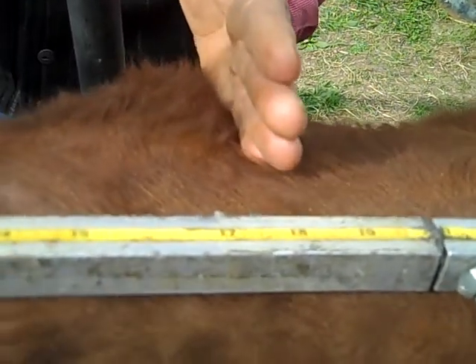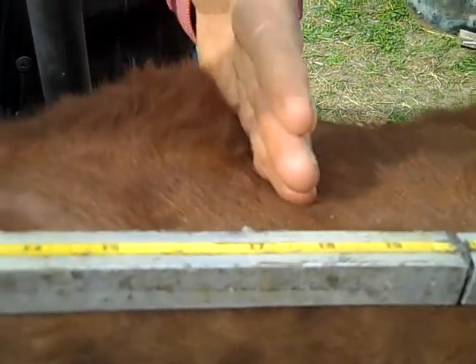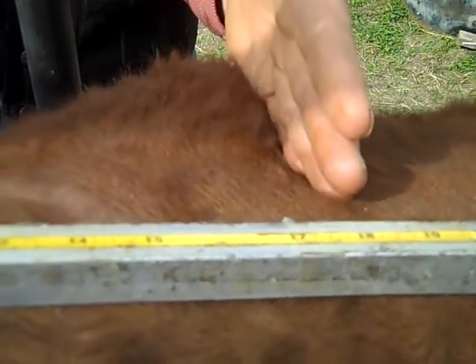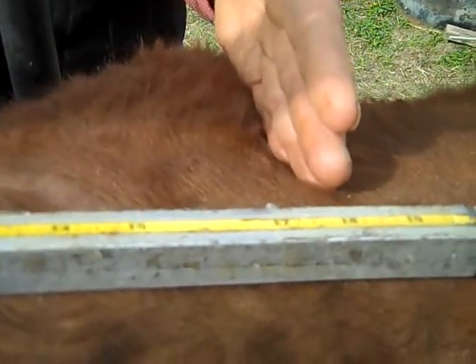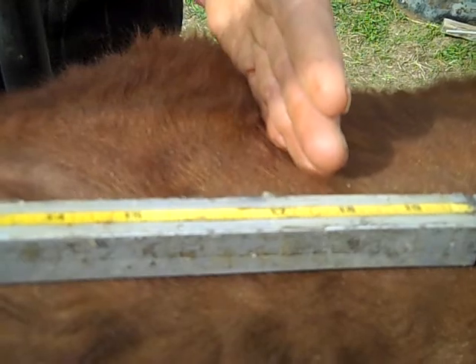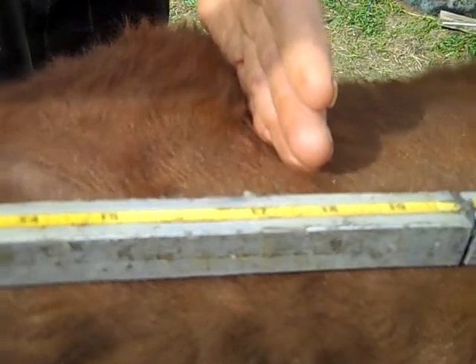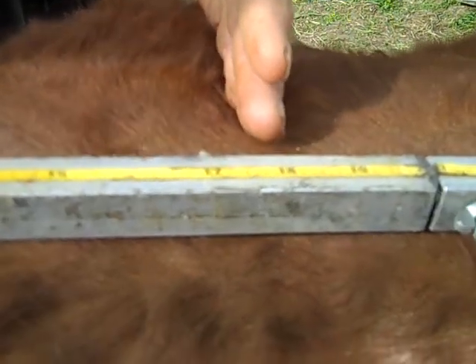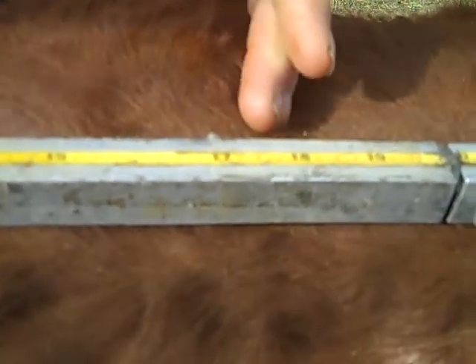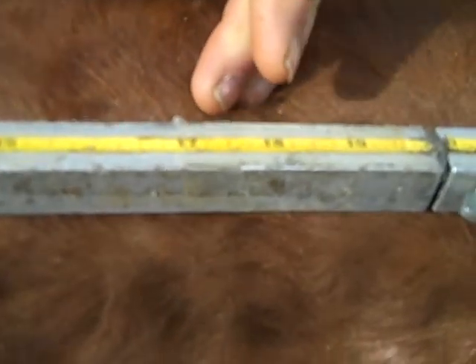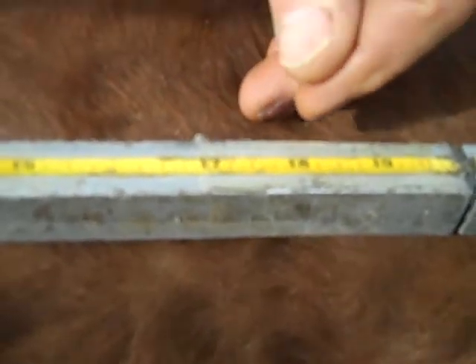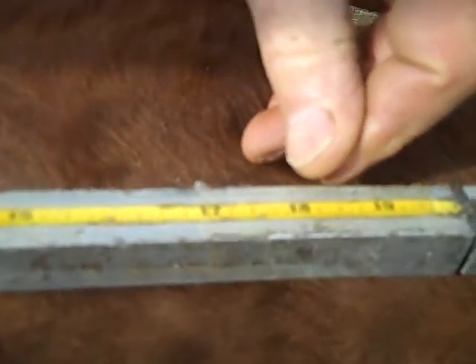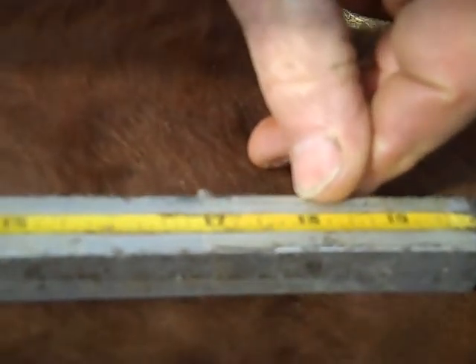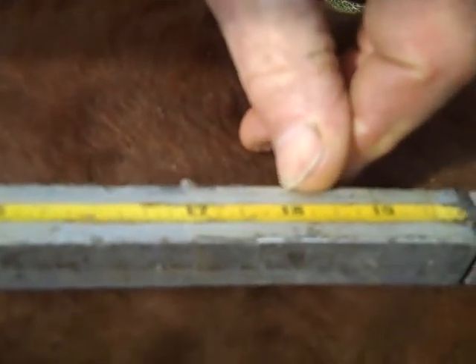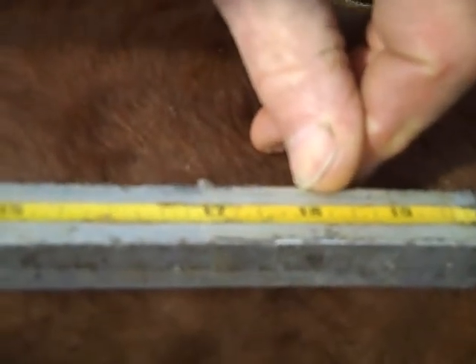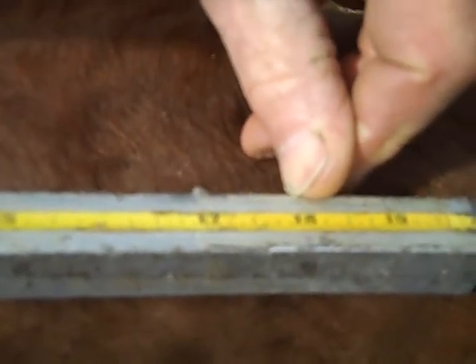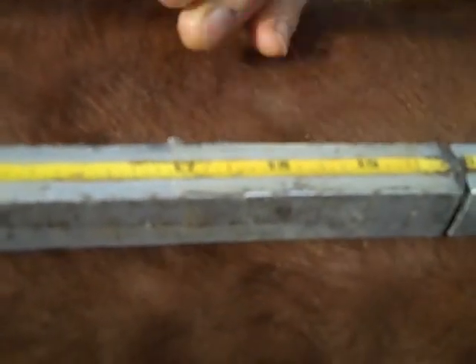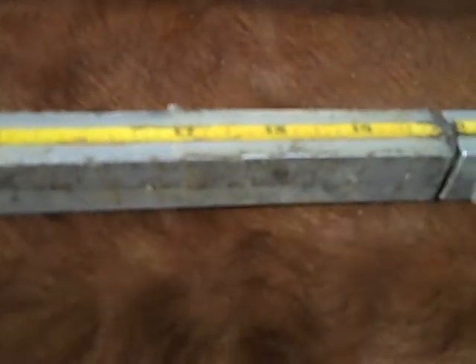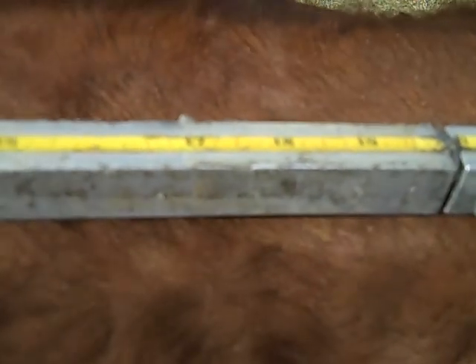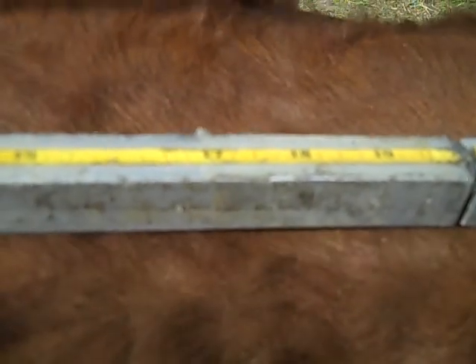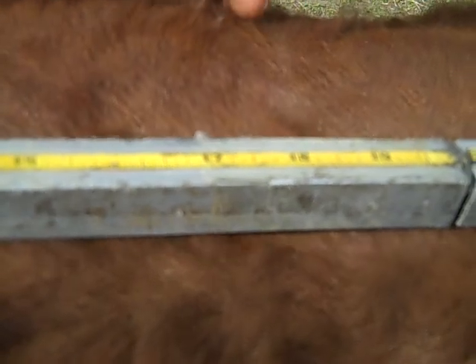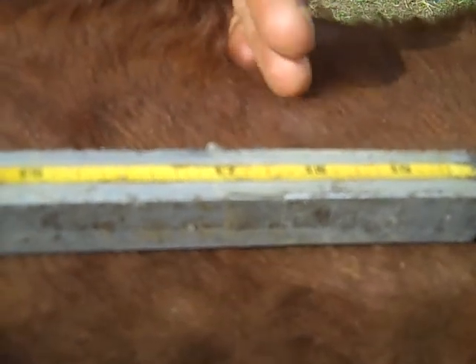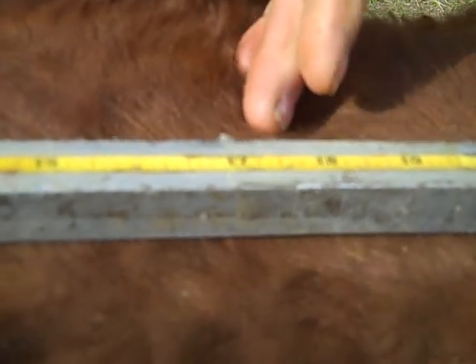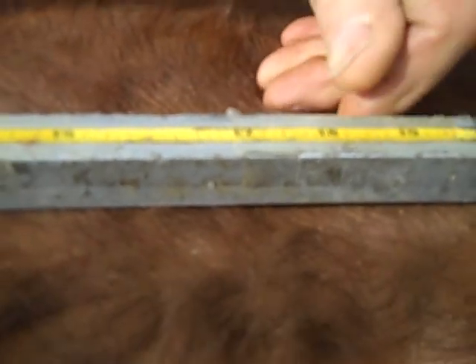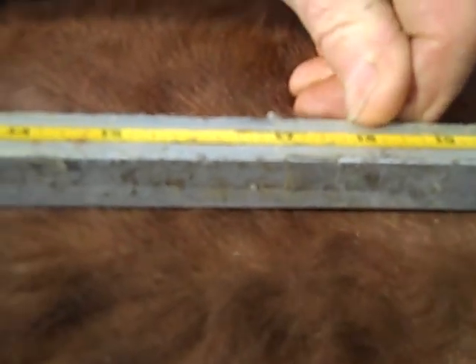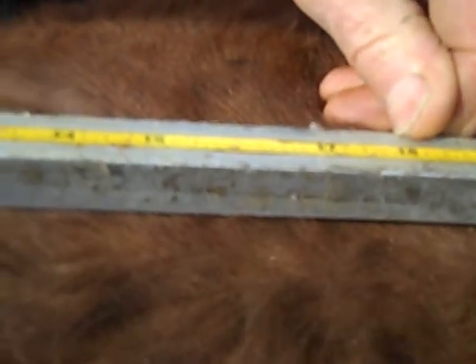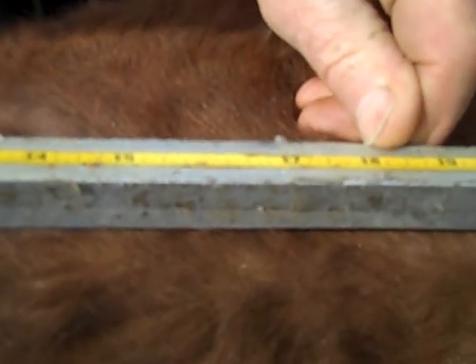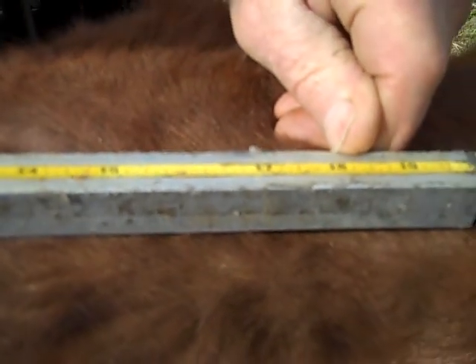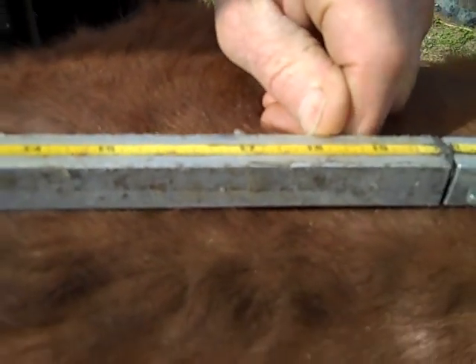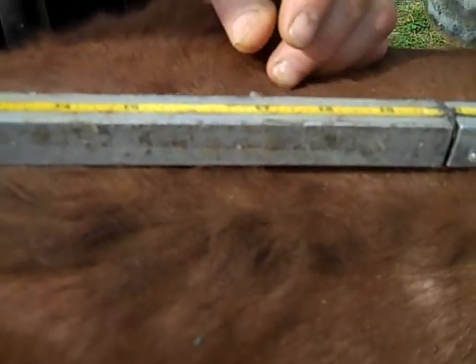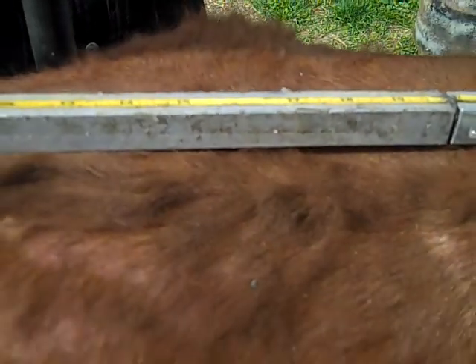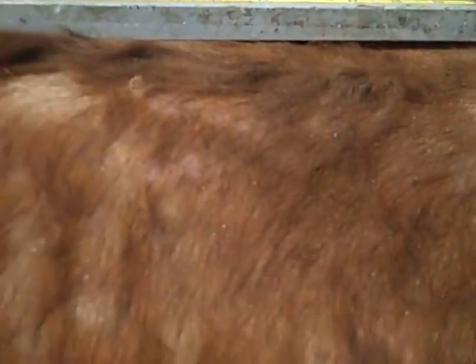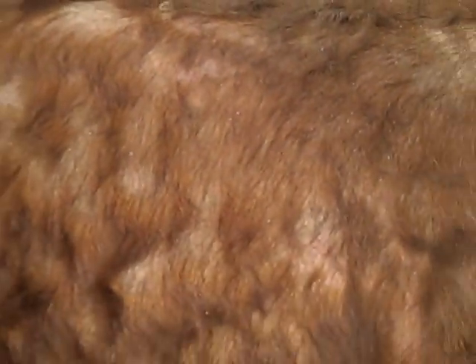That way you can get a totally accurate measurement of the rump length. This animal's rump length was 18 inches long, which is pretty standard for a two-year-old heifer.